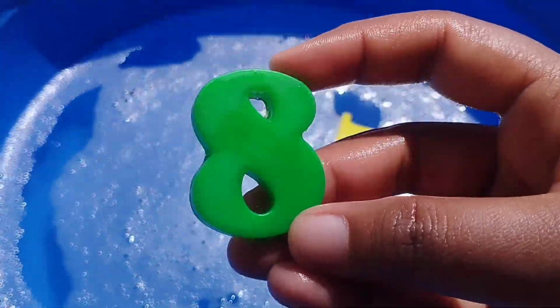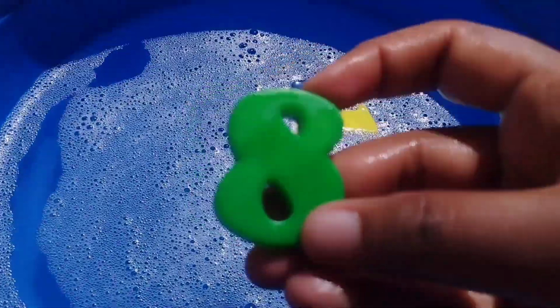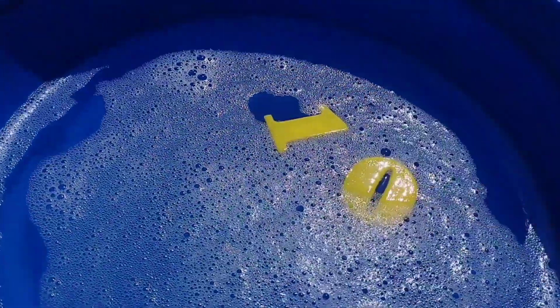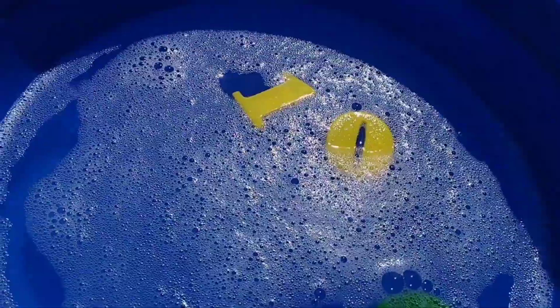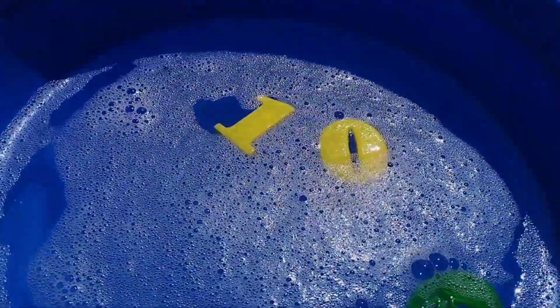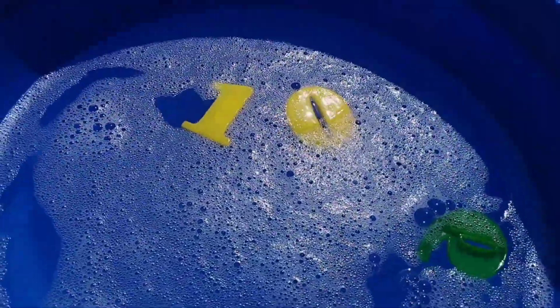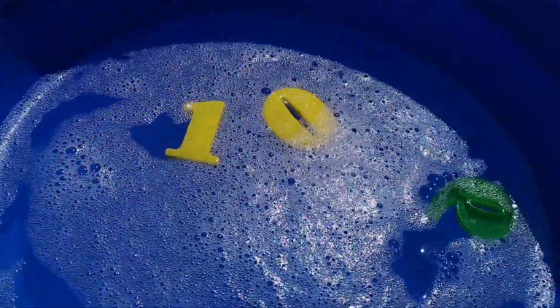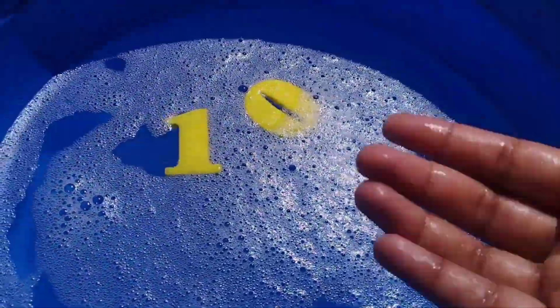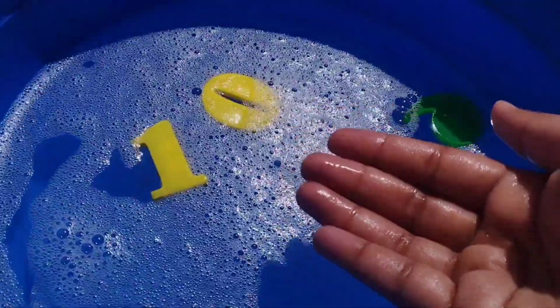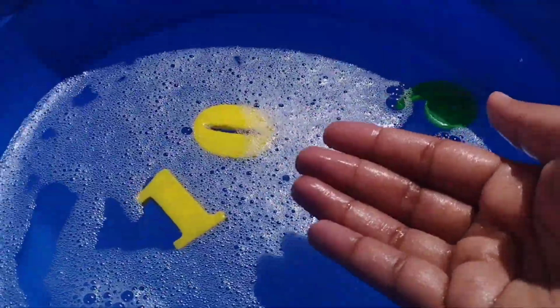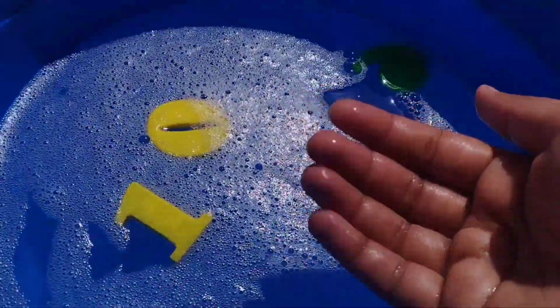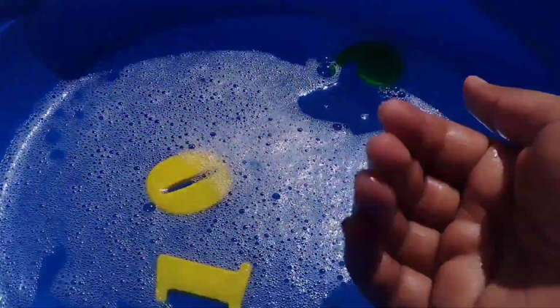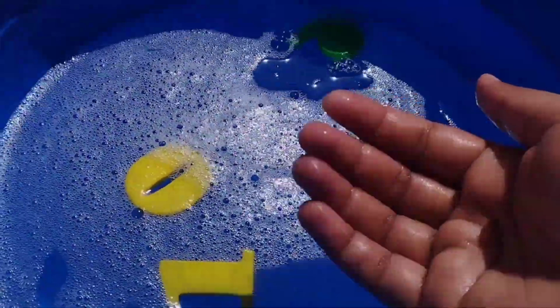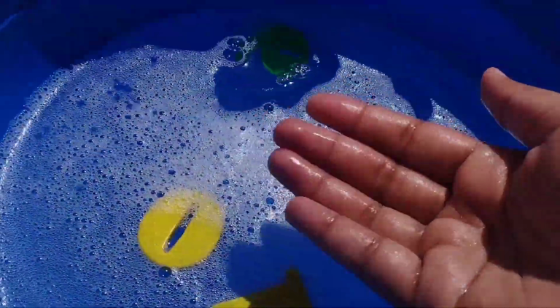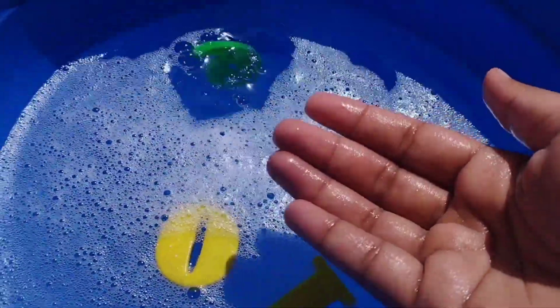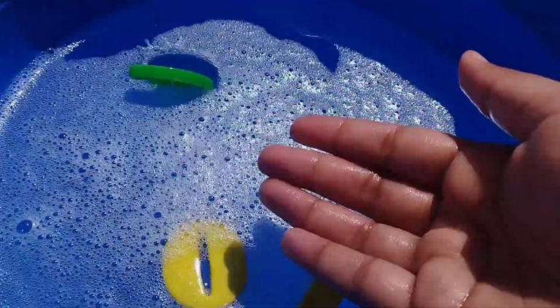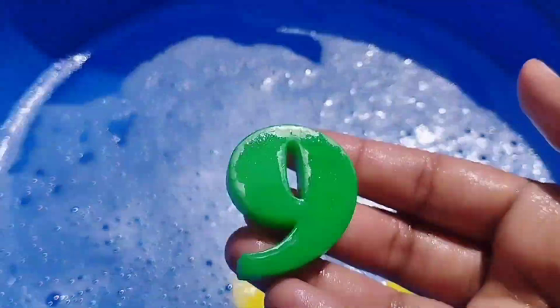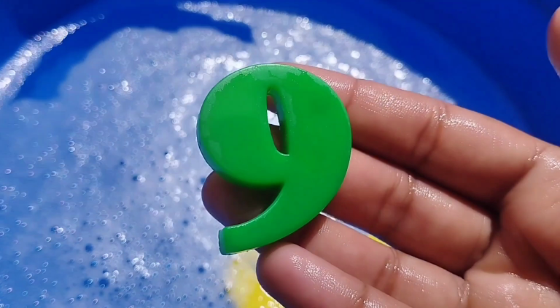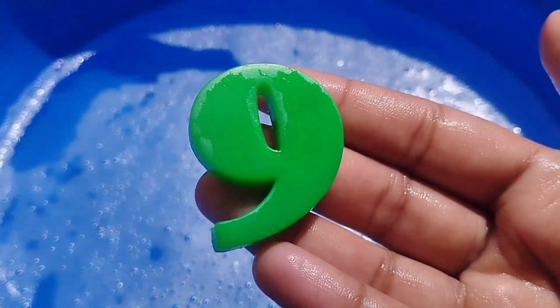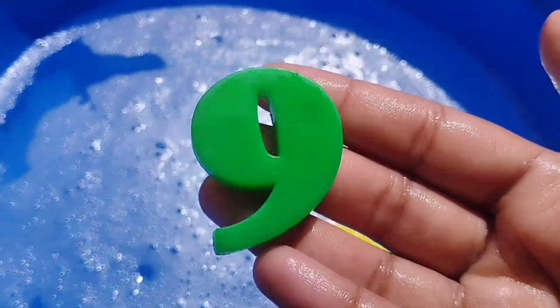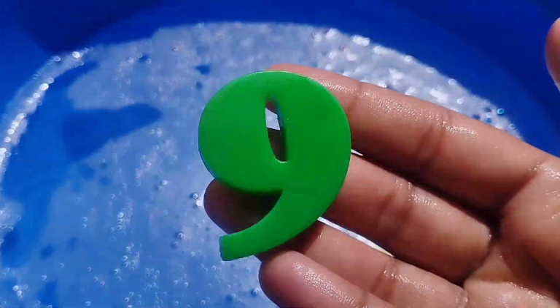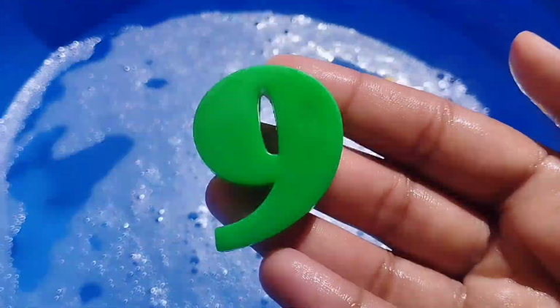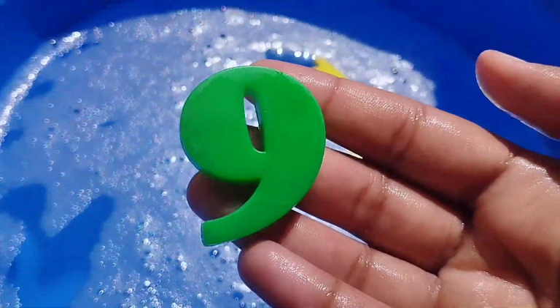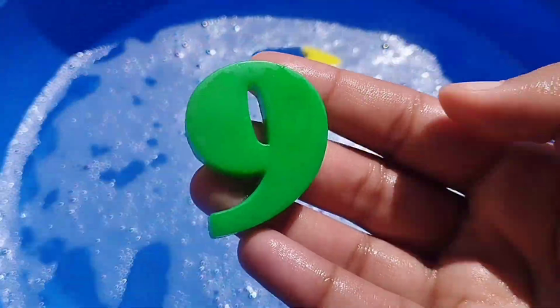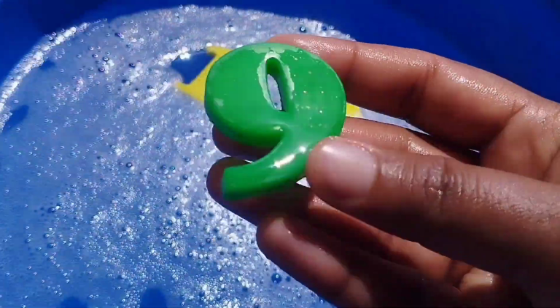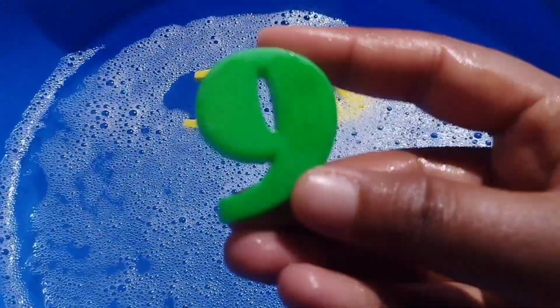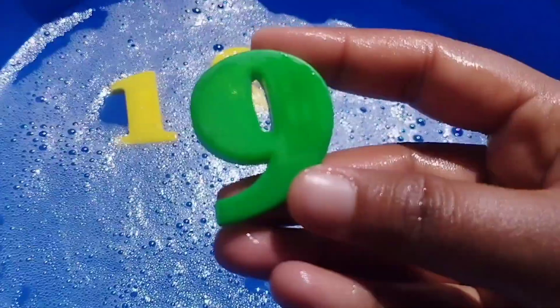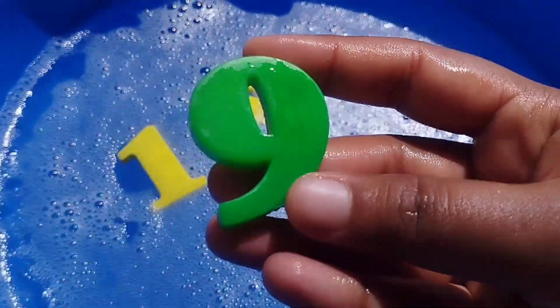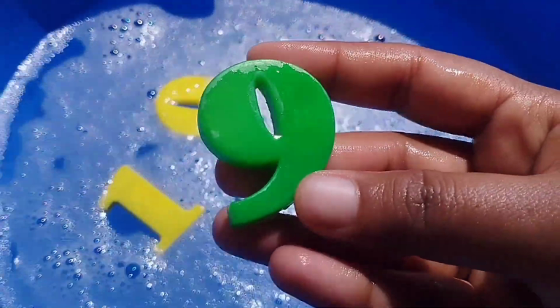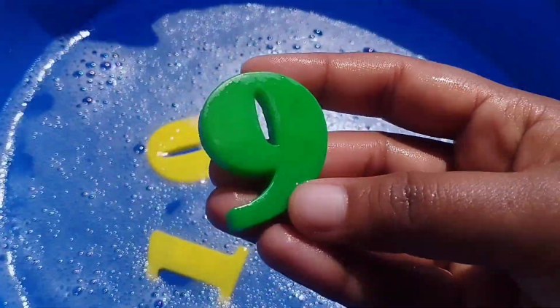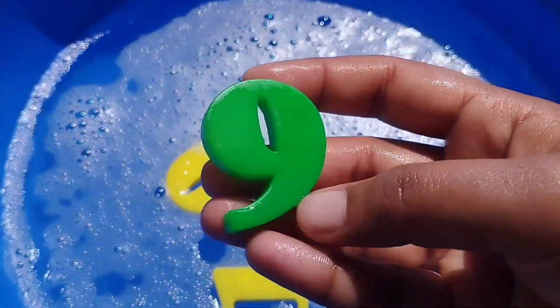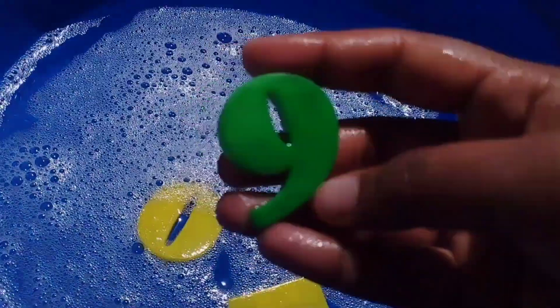The next number is number 9. Where is number 9? This is number 9. Number 9.